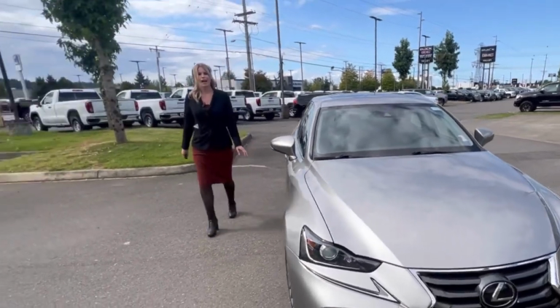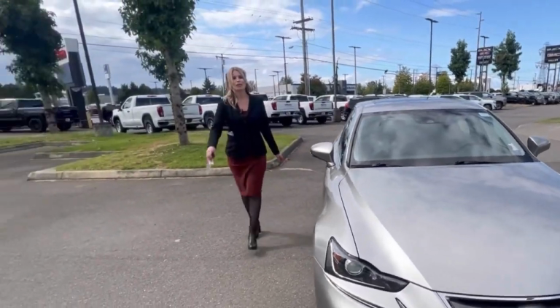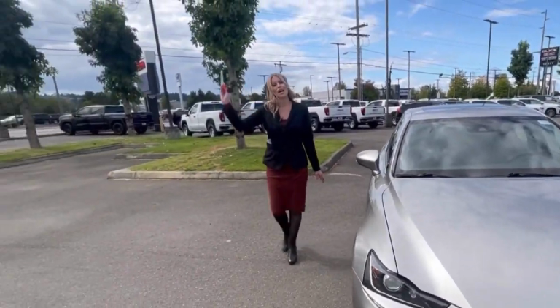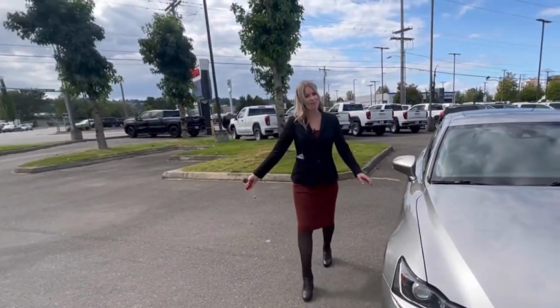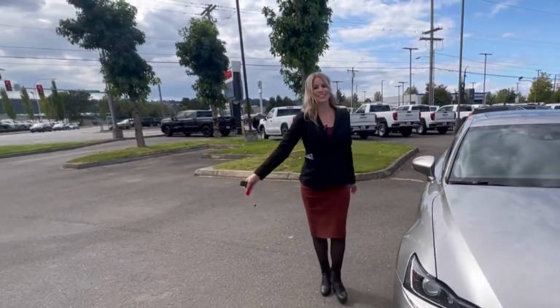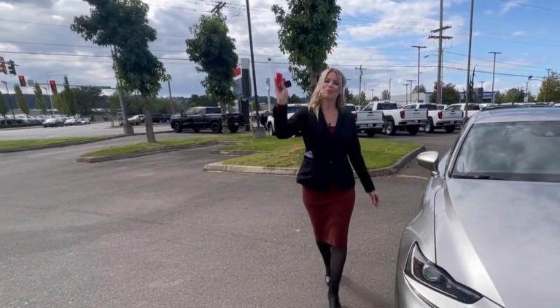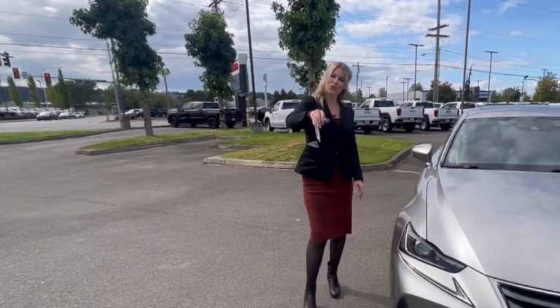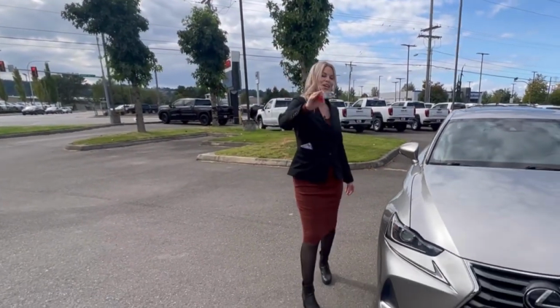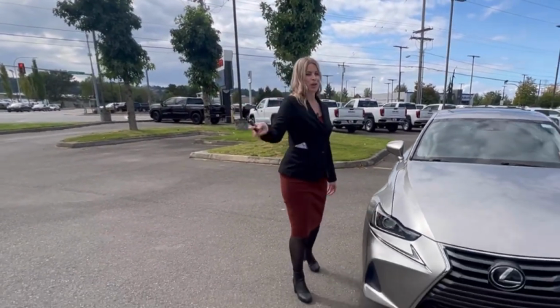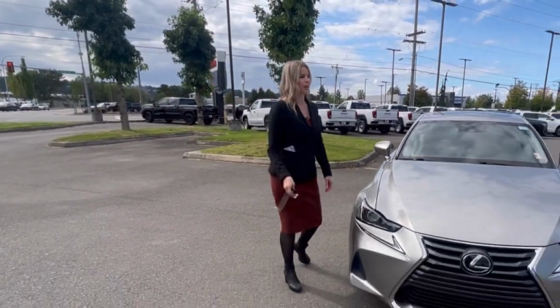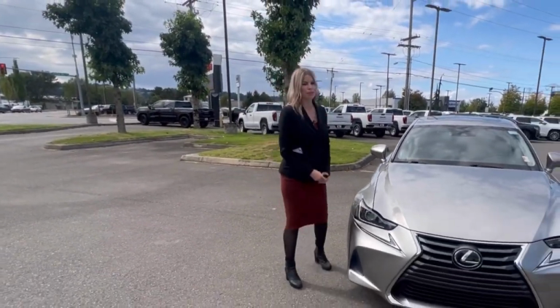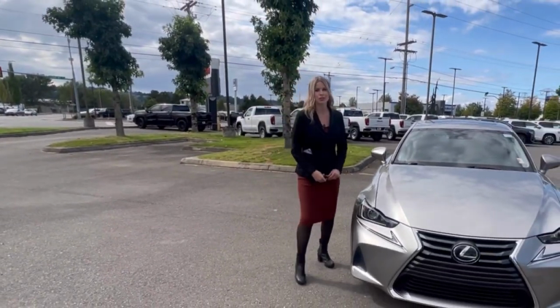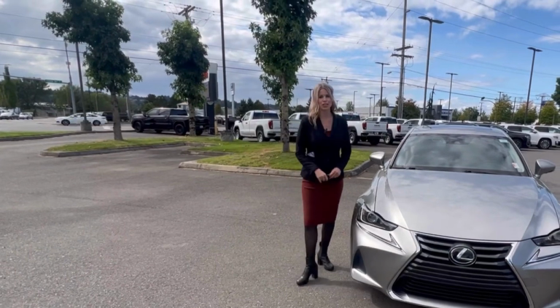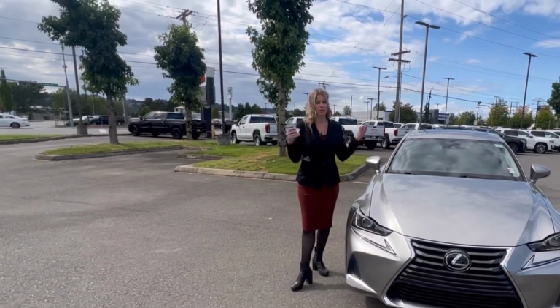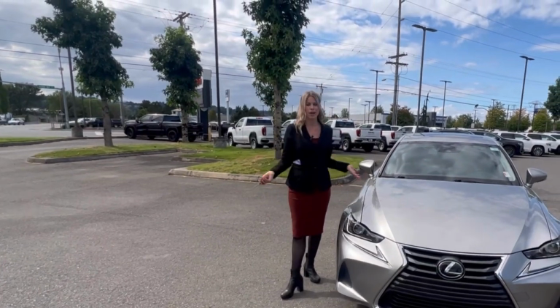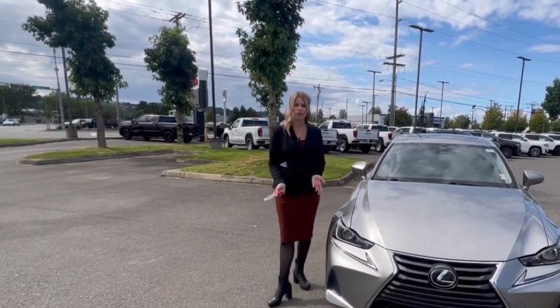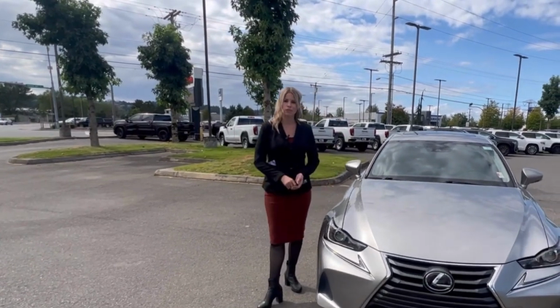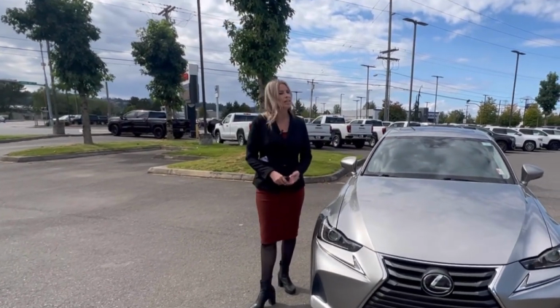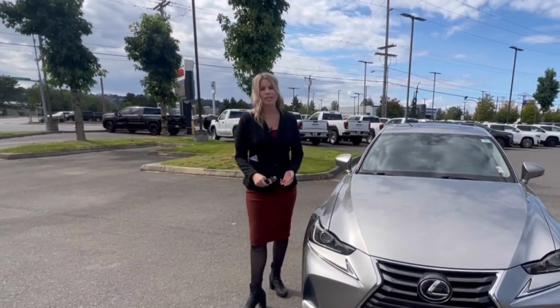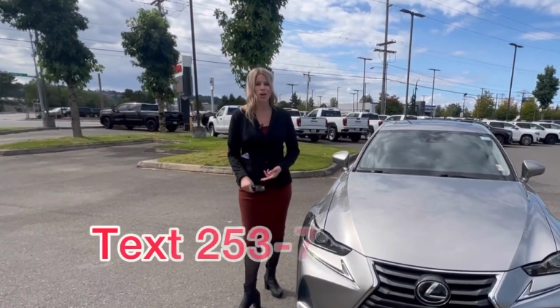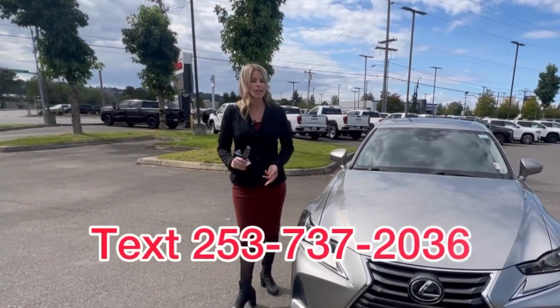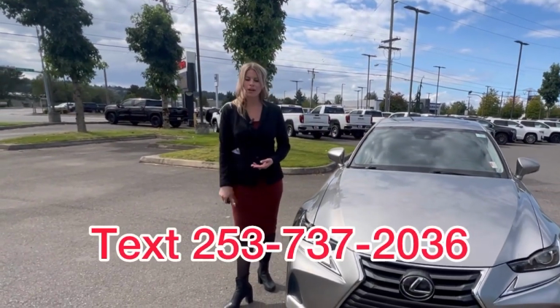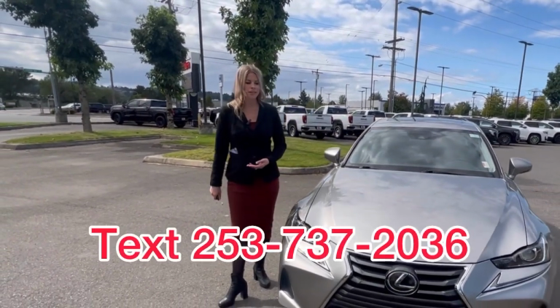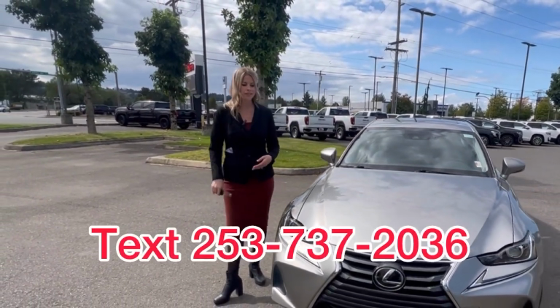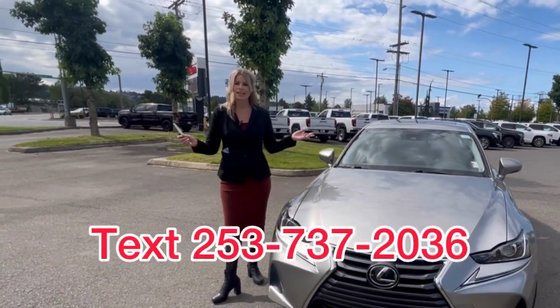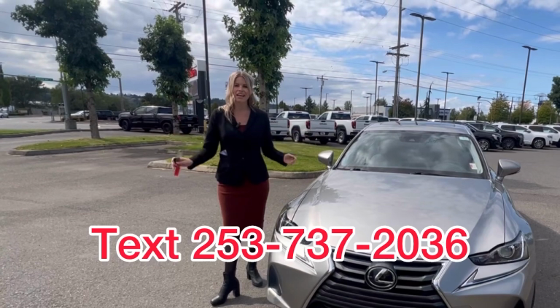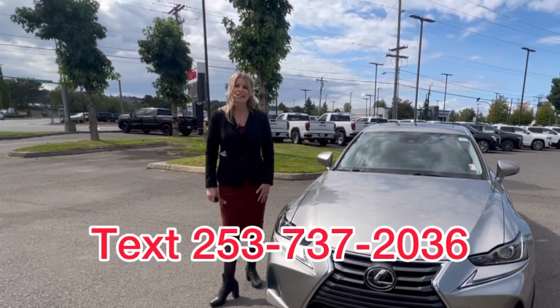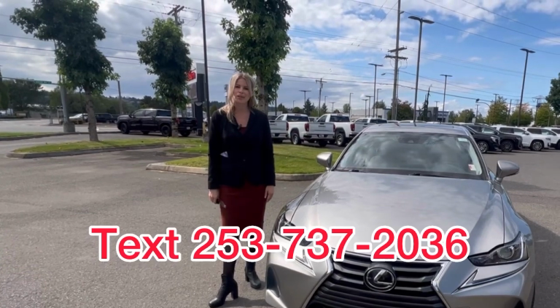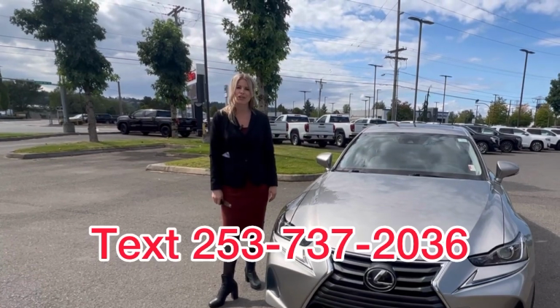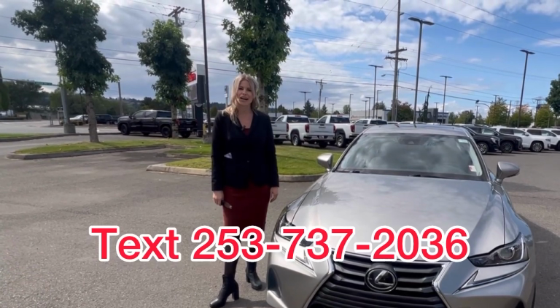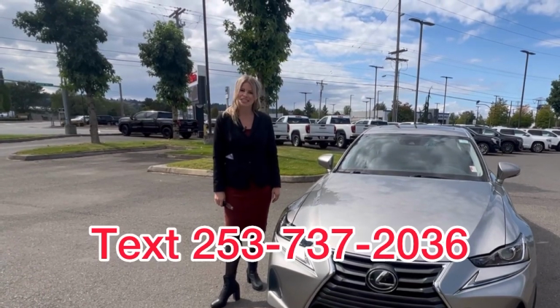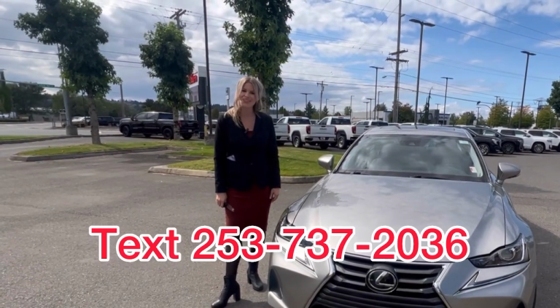I would love nothing more than to help you, so feel free to reach out to me however you feel comfortable — text, call, email, day or night, I'm here for you, and I will see you soon.